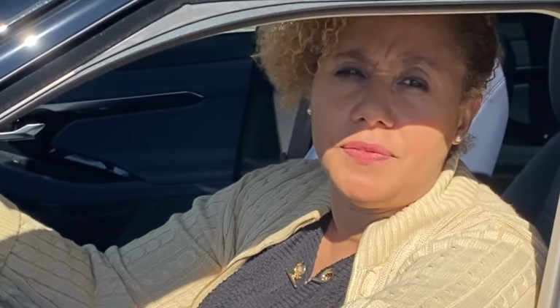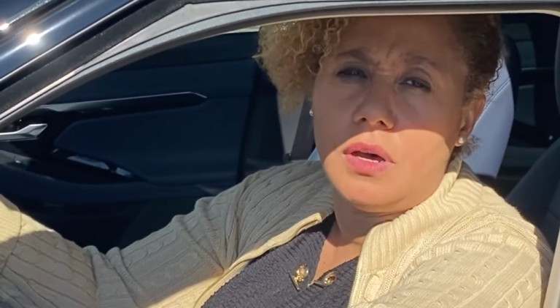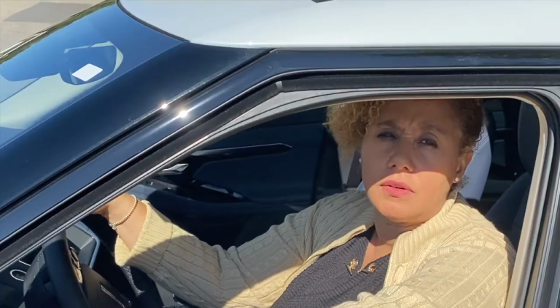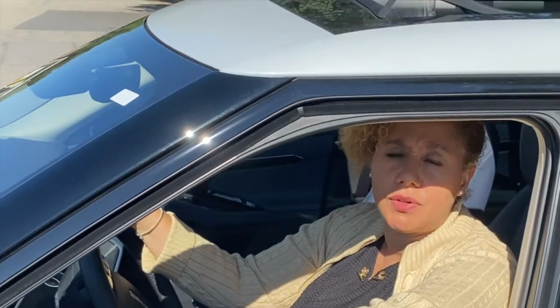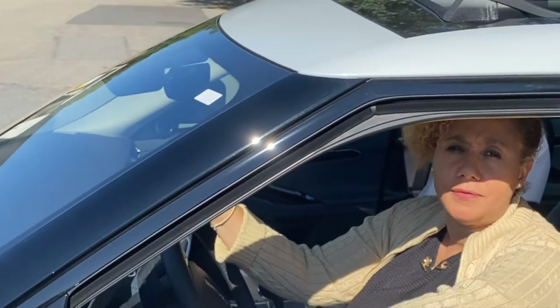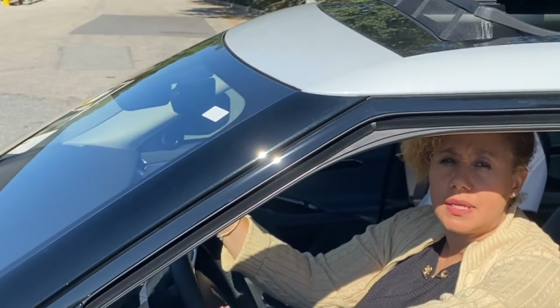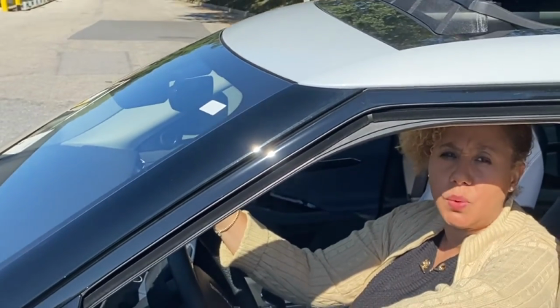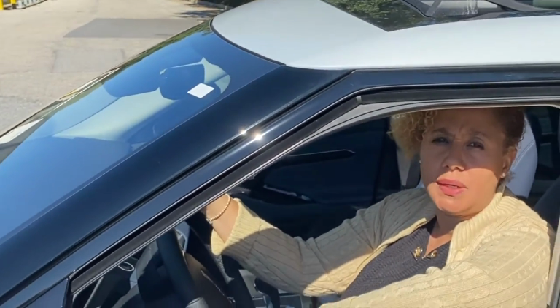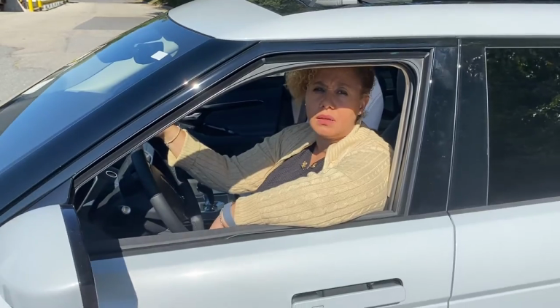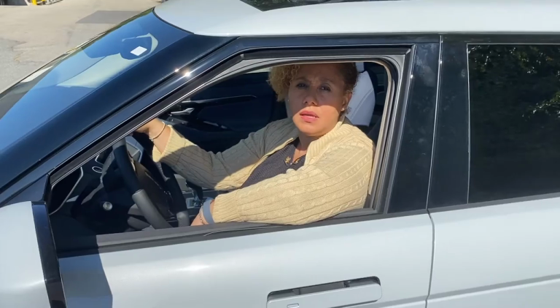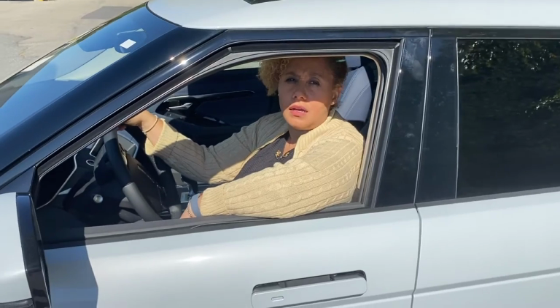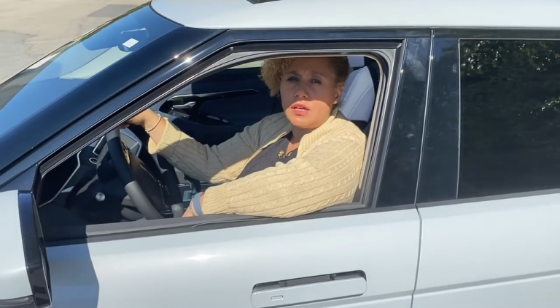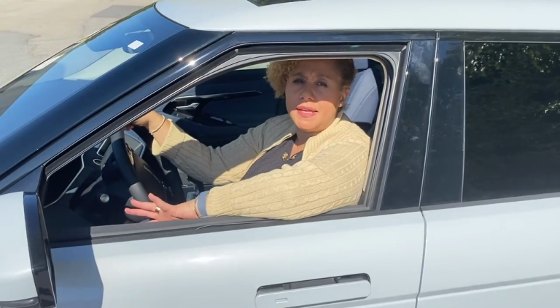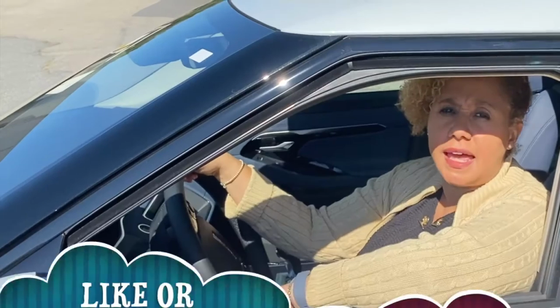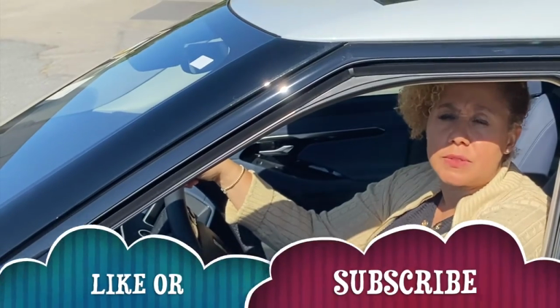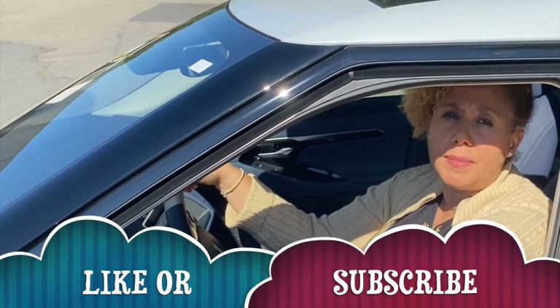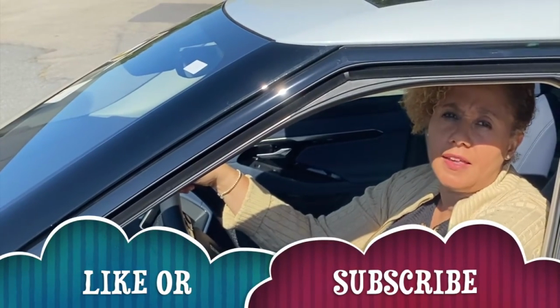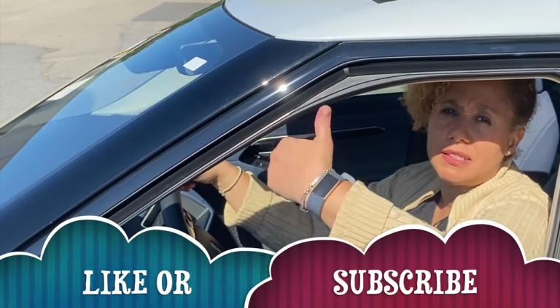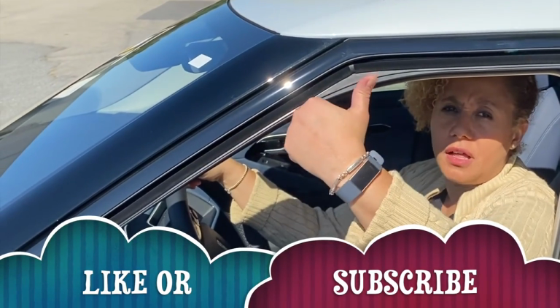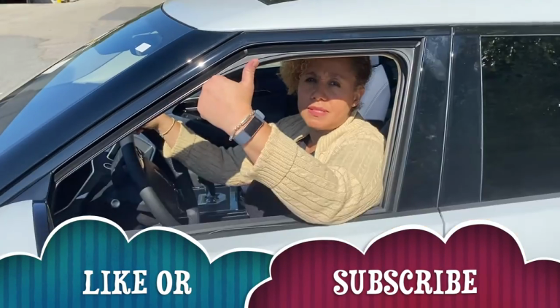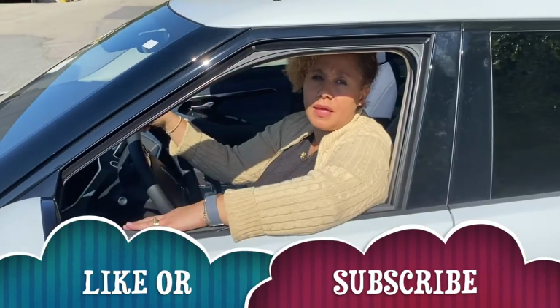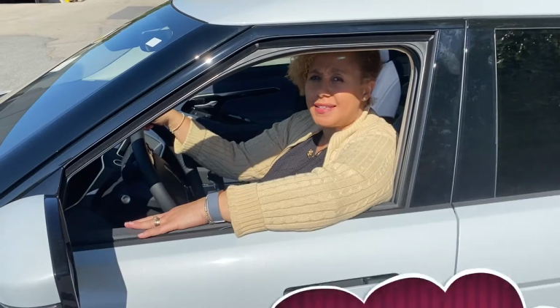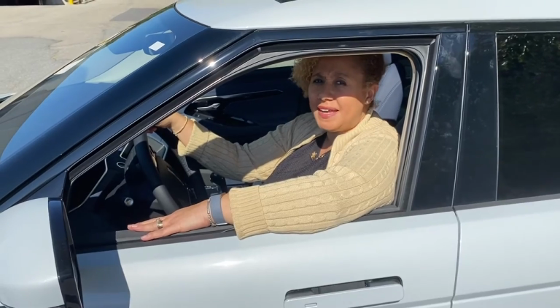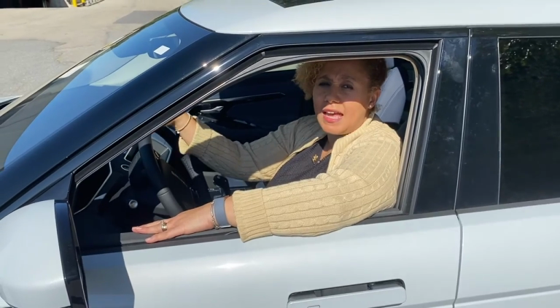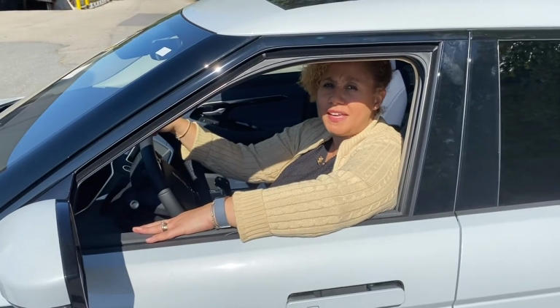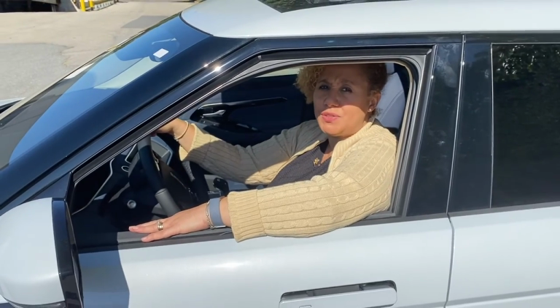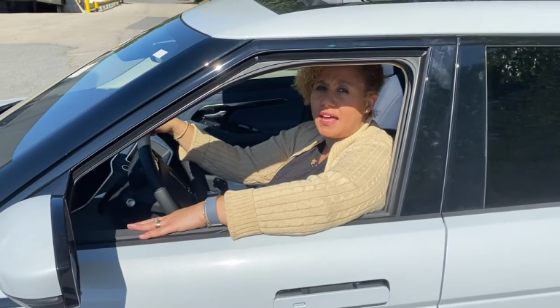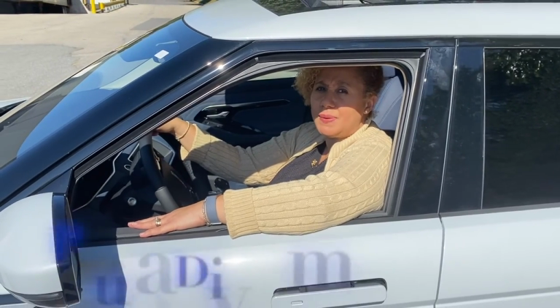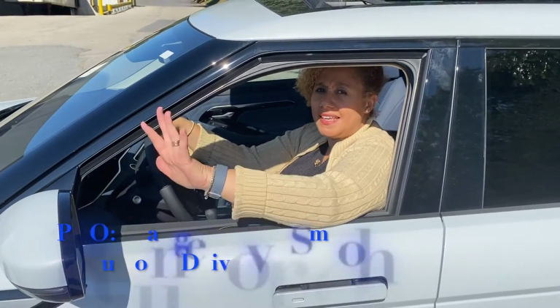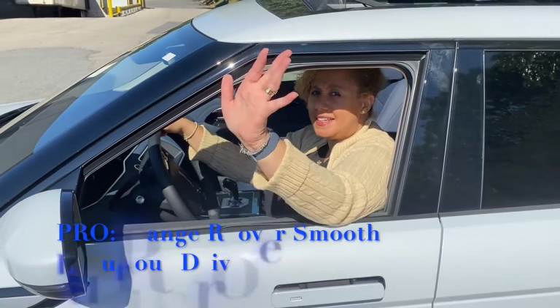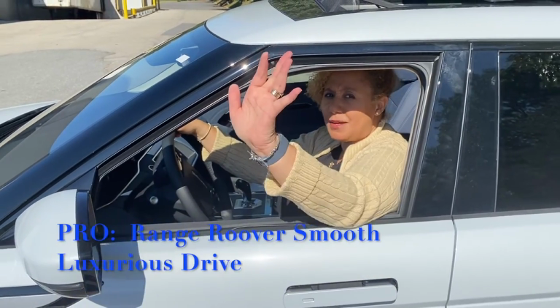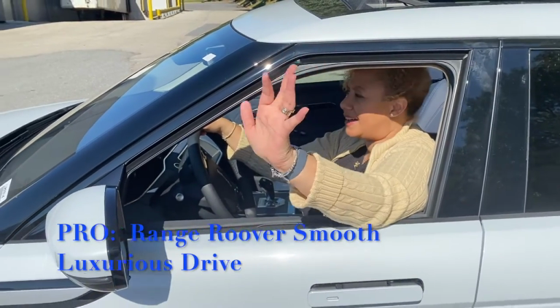So guys, that's my review of the Range Rover Evoque — it's the 2020 model. Don't forget to like, subscribe, and give my channel a thumbs up. I'll see you next time — don't forget to enjoy life's sweetest things. Bye guys!